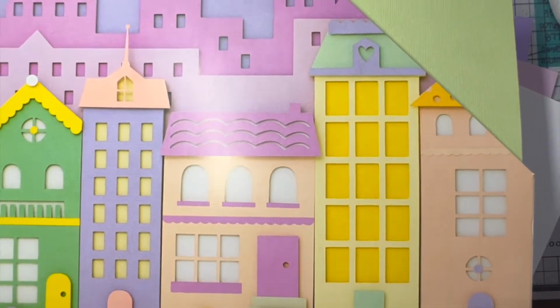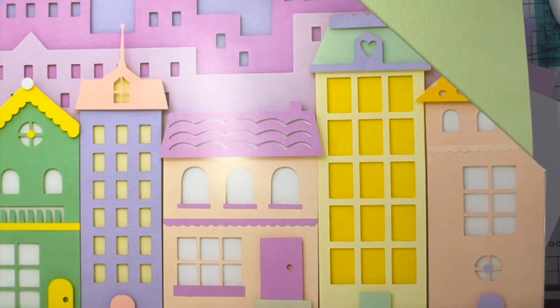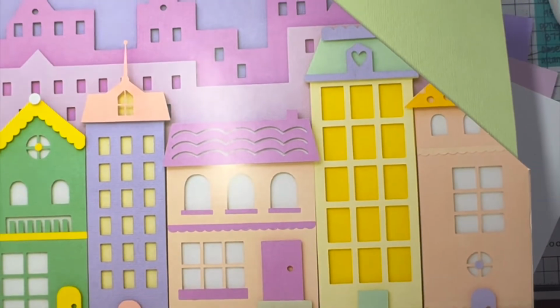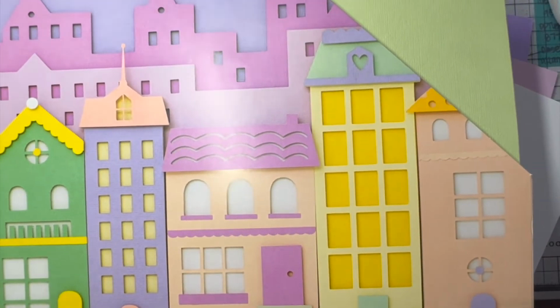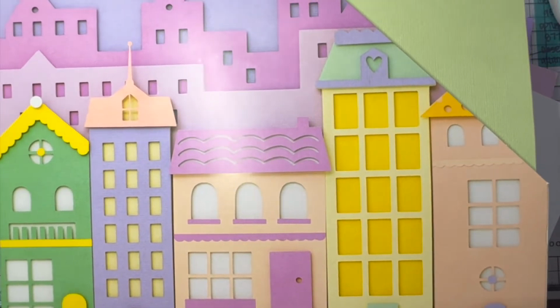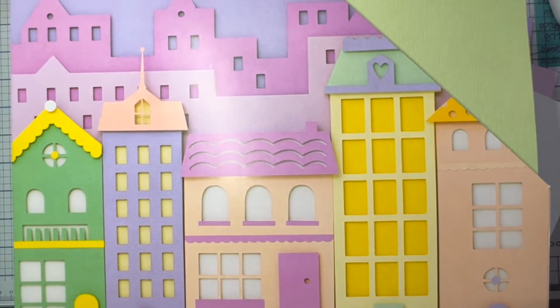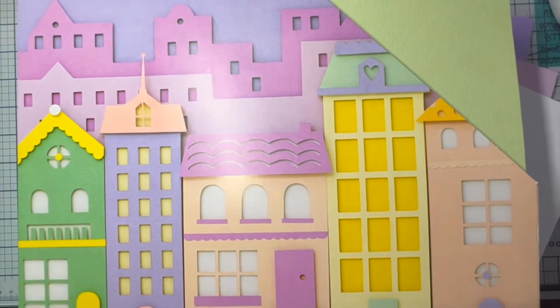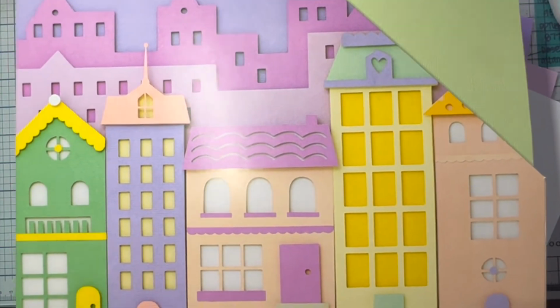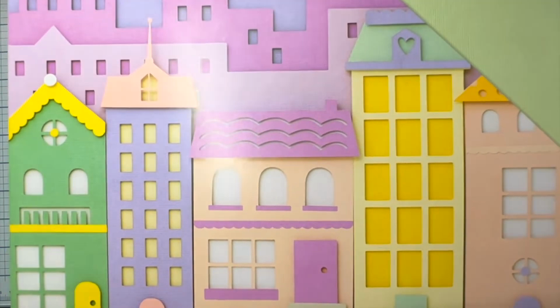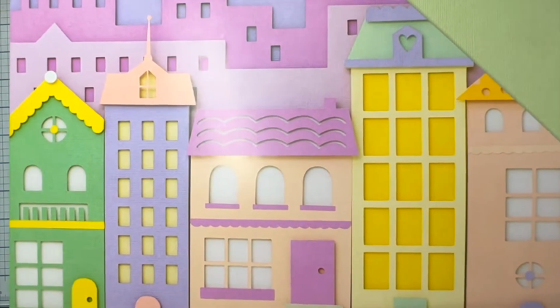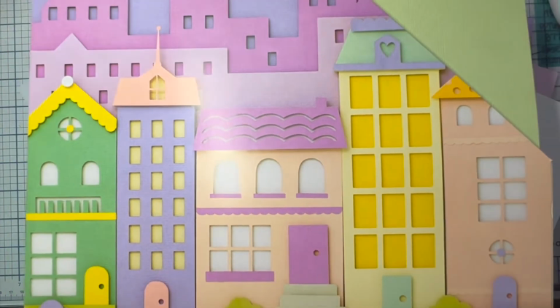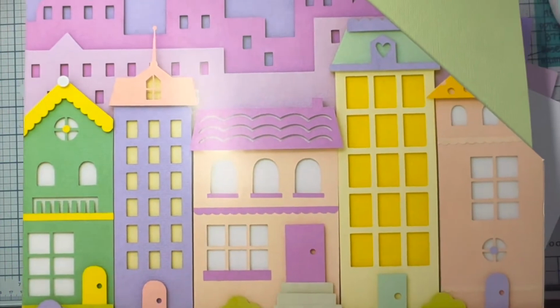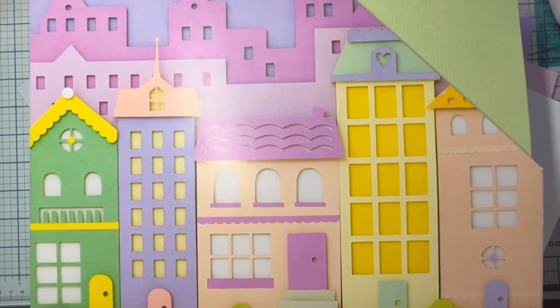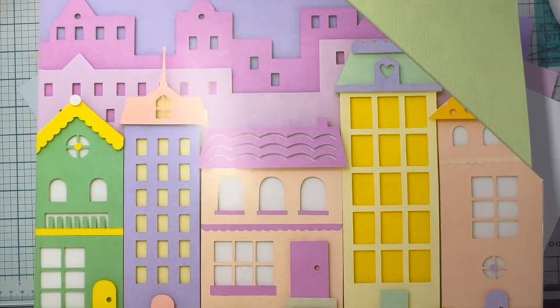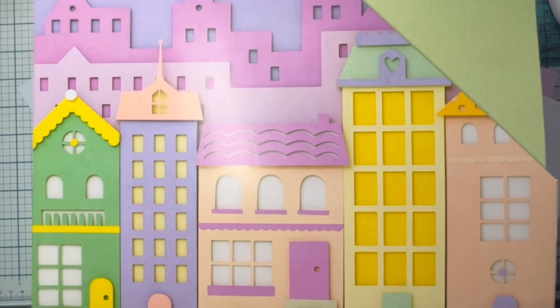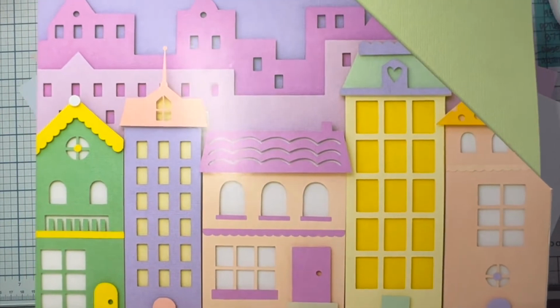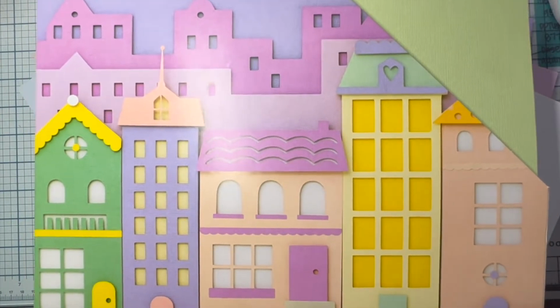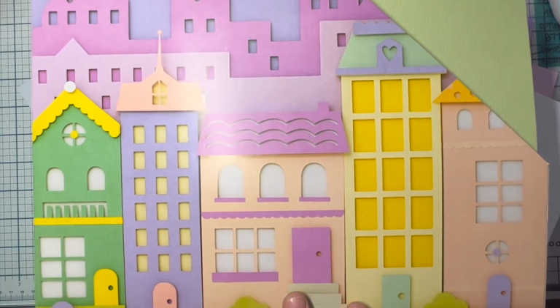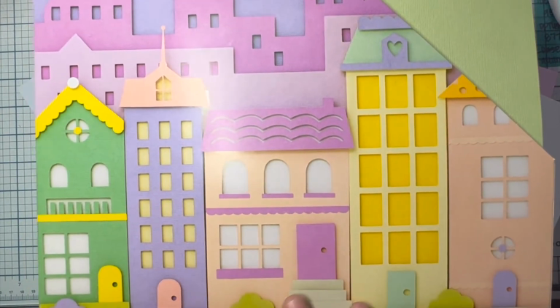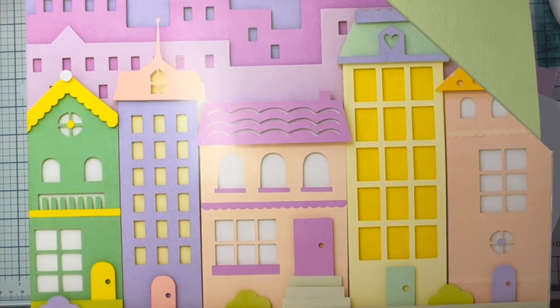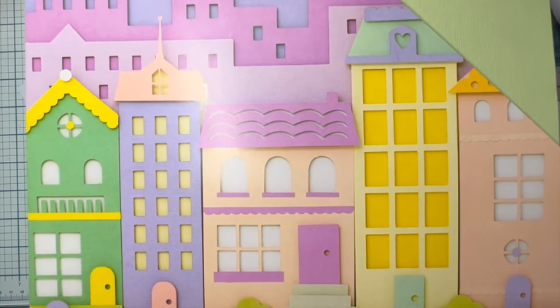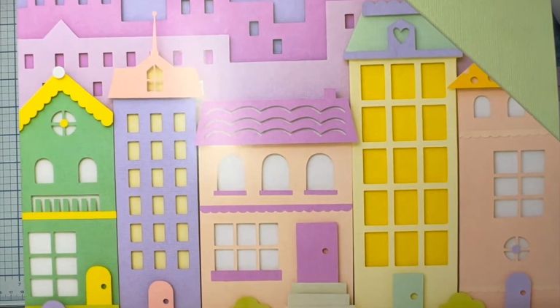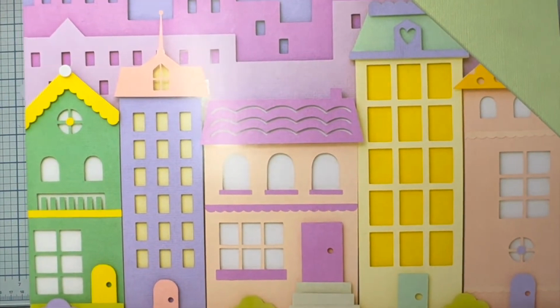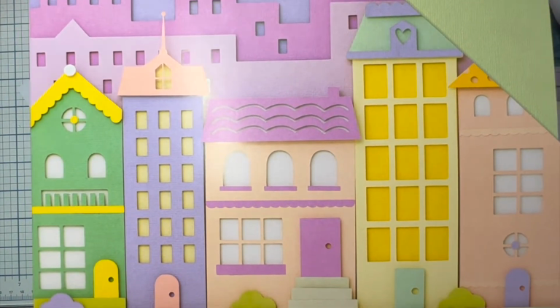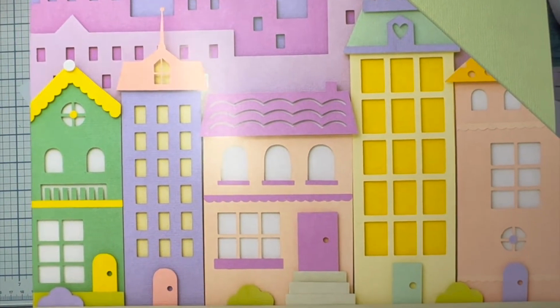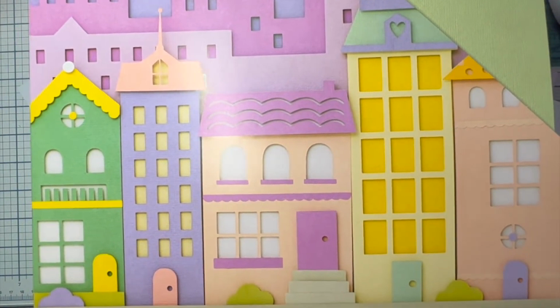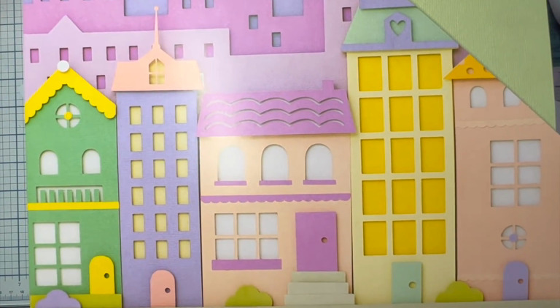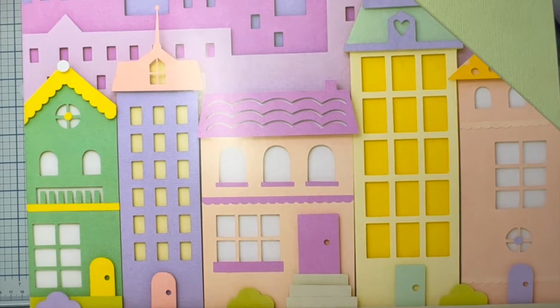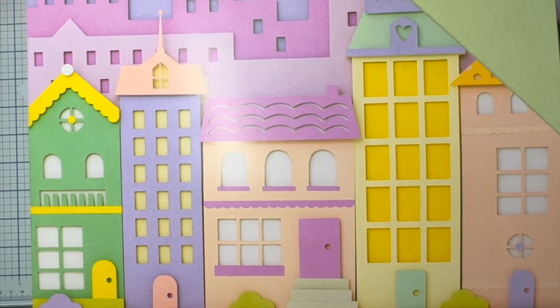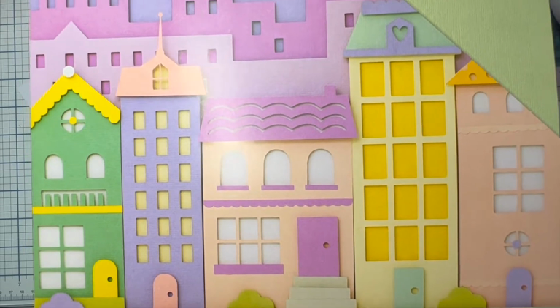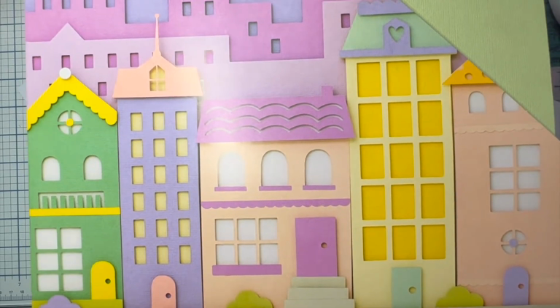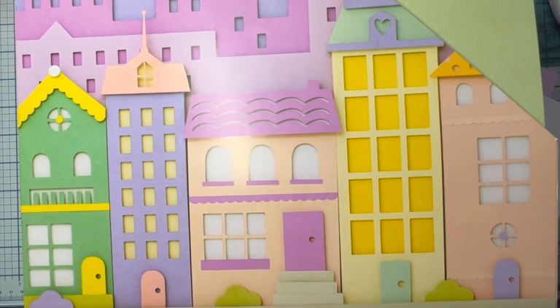Hi everyone, this is Cherie from 12x12 Cardstock Shop and I'm just going to do a quick video to show you guys what I did with the pastel pack. It's by American Crafts — it is the pastel cardstock pack with 60 sheets.